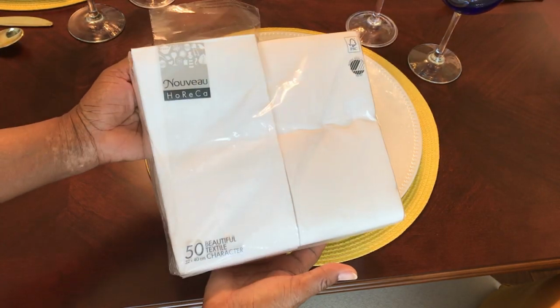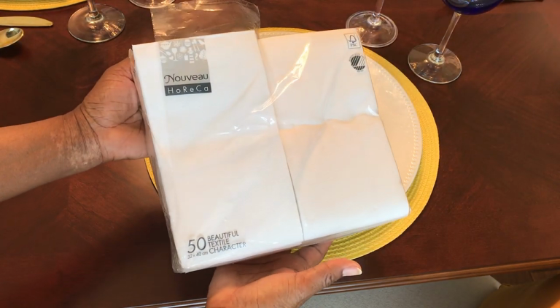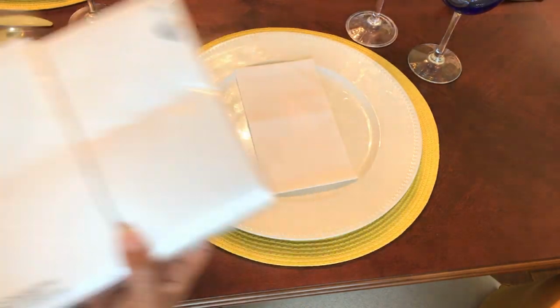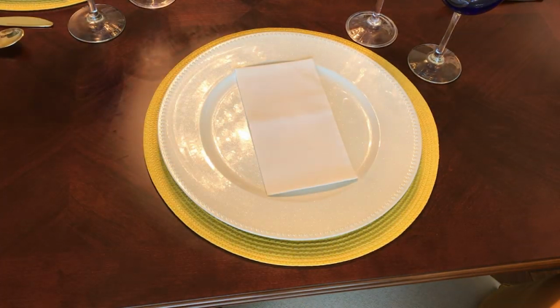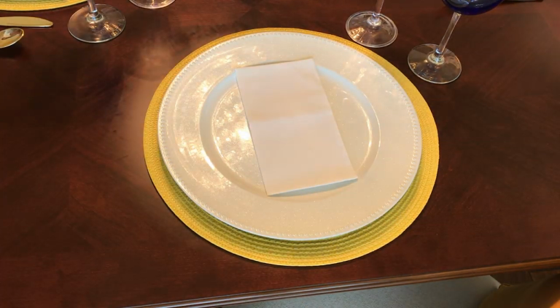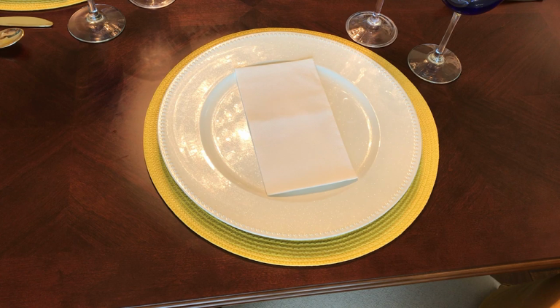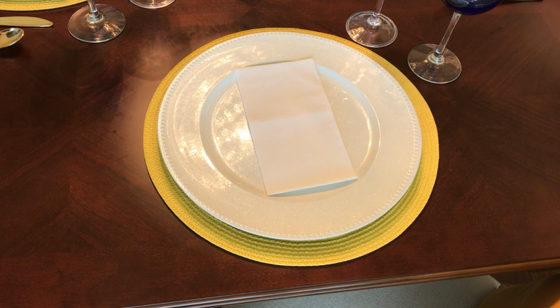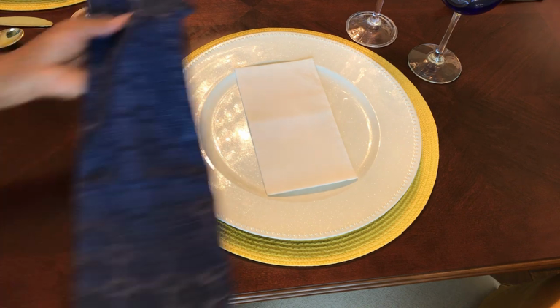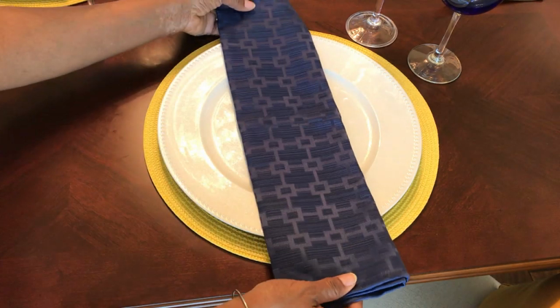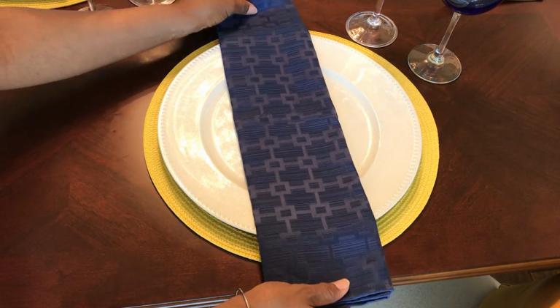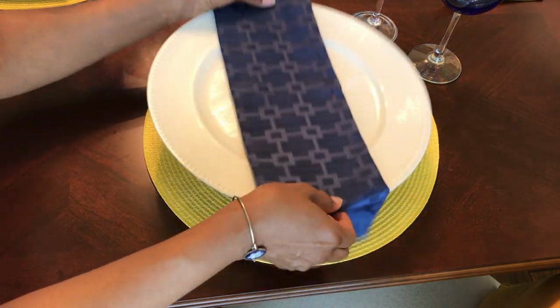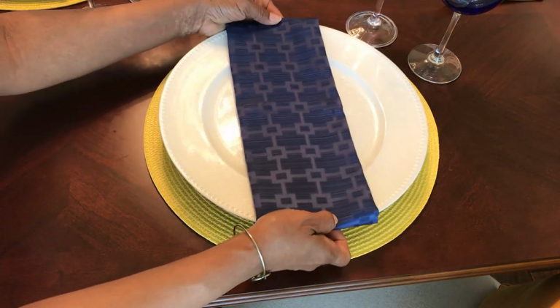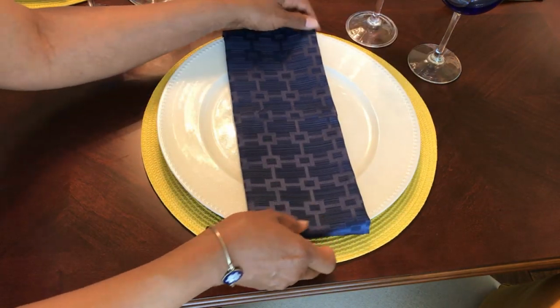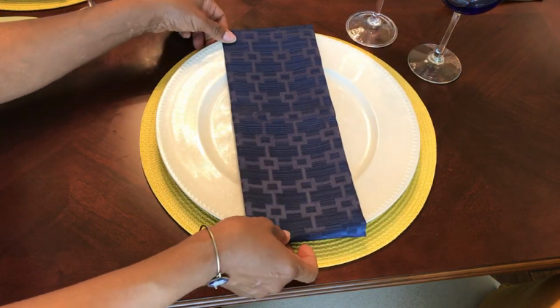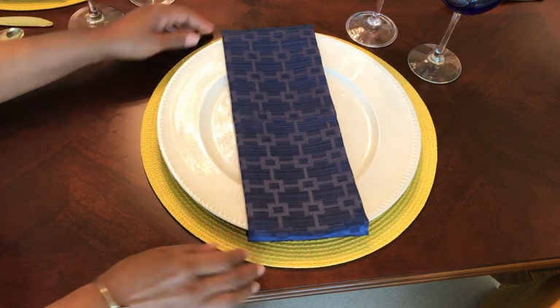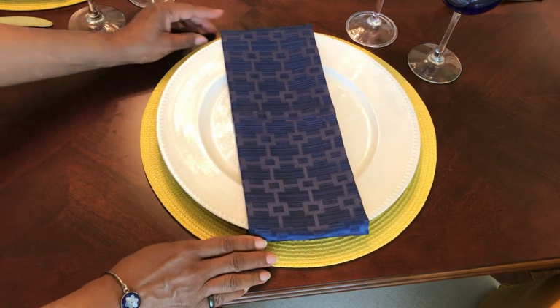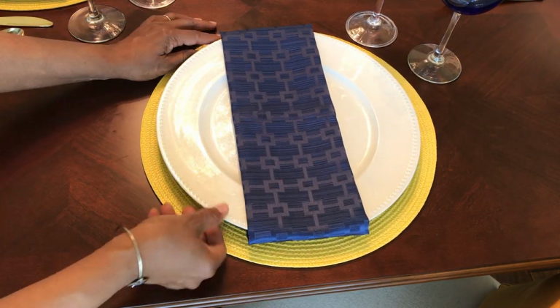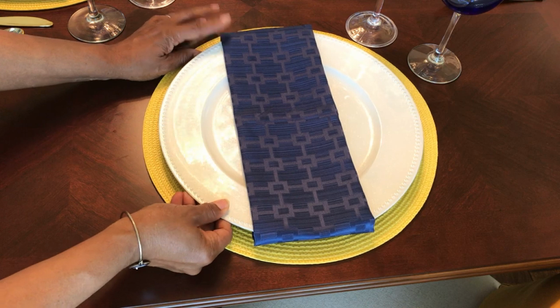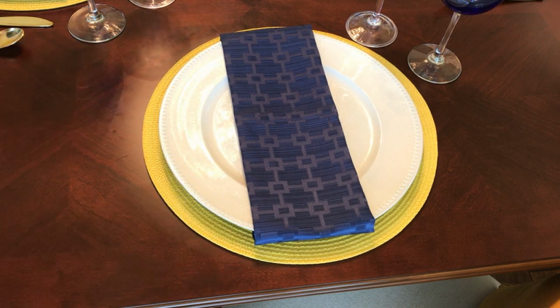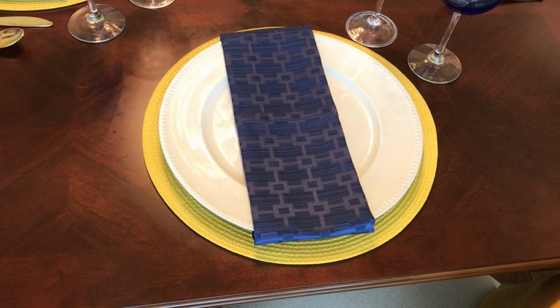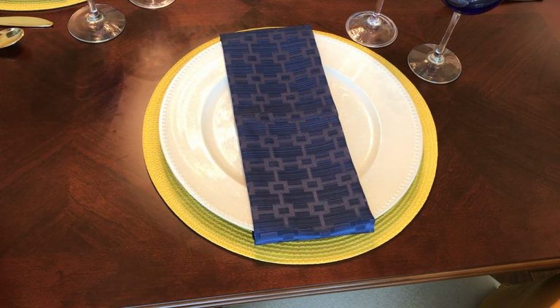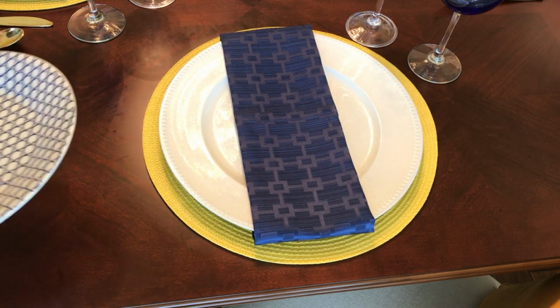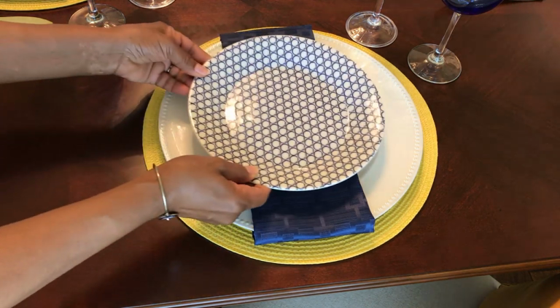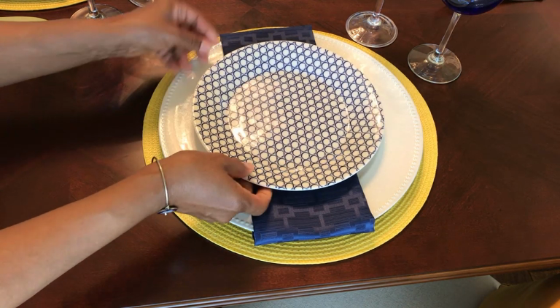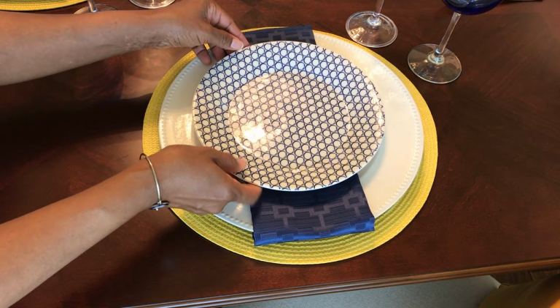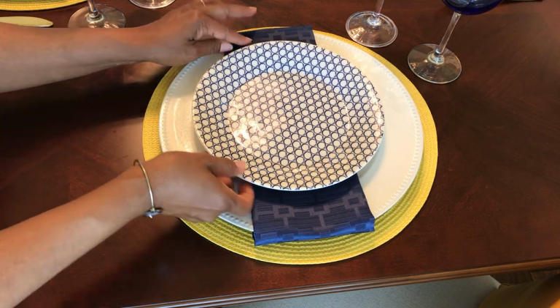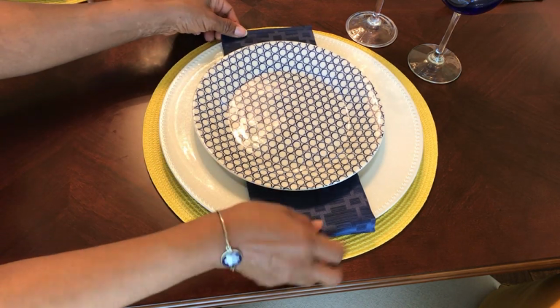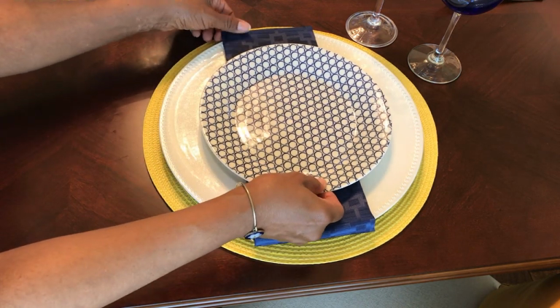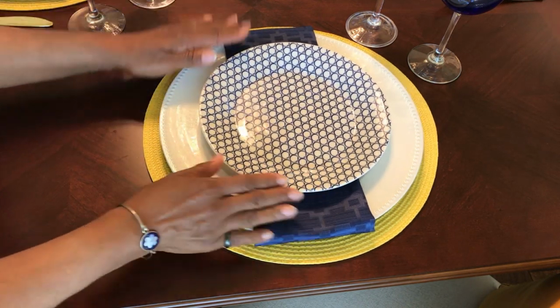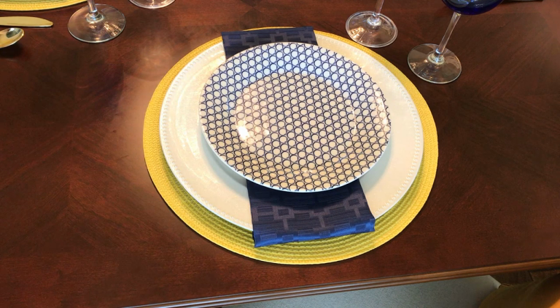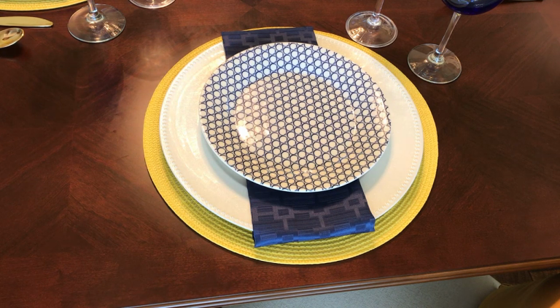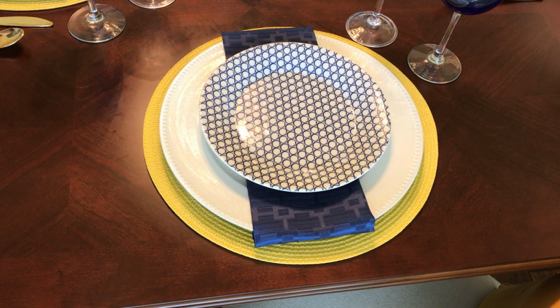It always works out. Your guests and your family will really appreciate that. The blue glasses are also from Dollar Tree. The plastic flute — that cut glass look — that's Posh Party Supply, as well as the gold flatware.